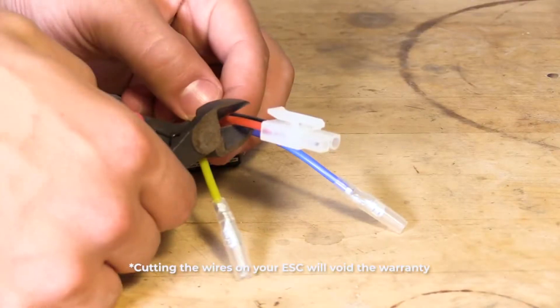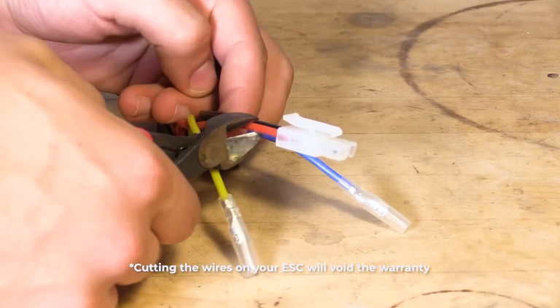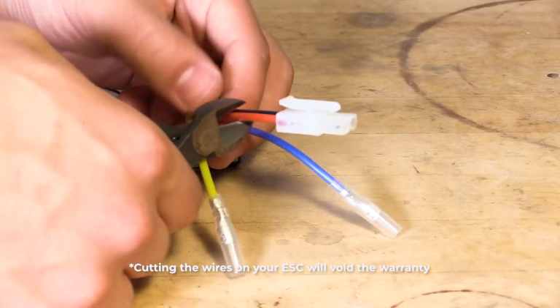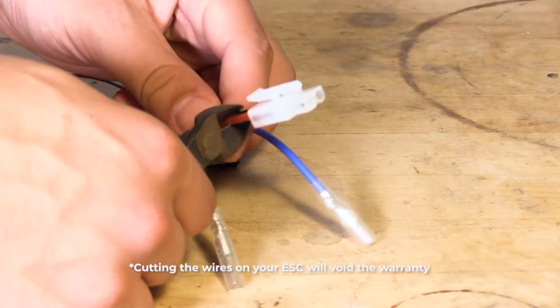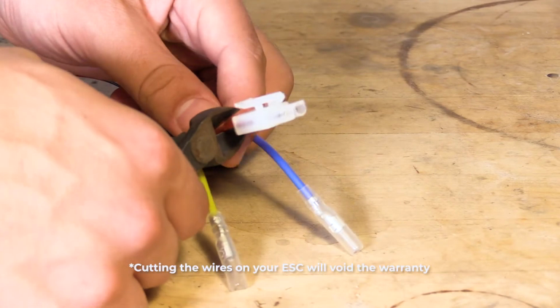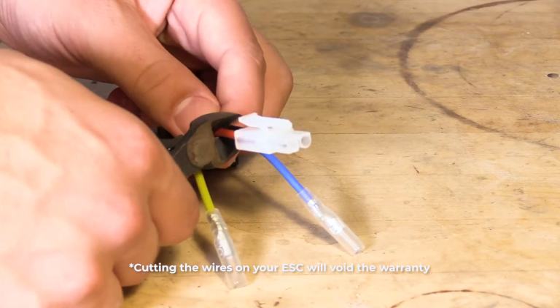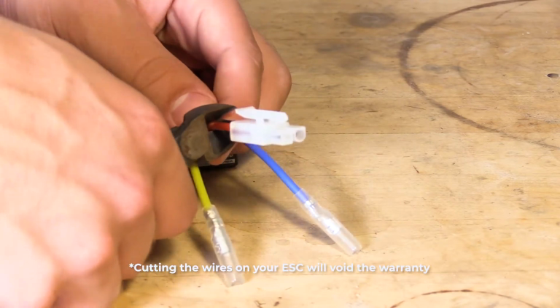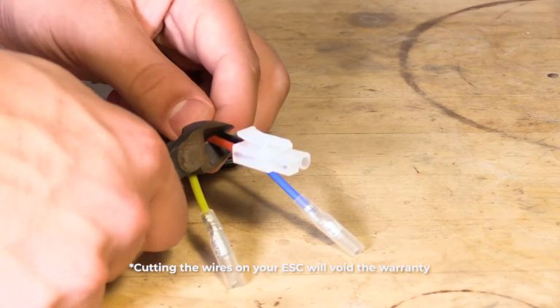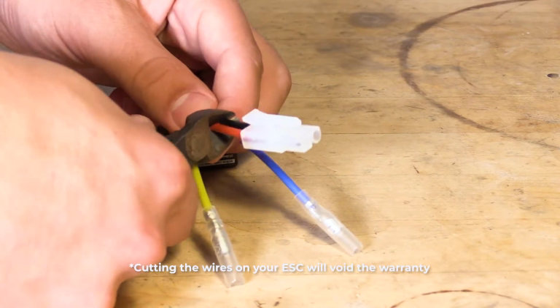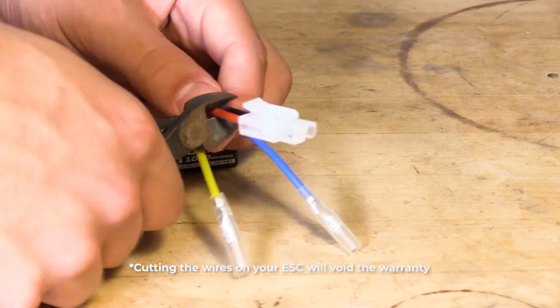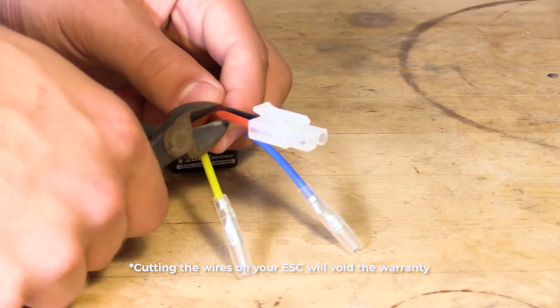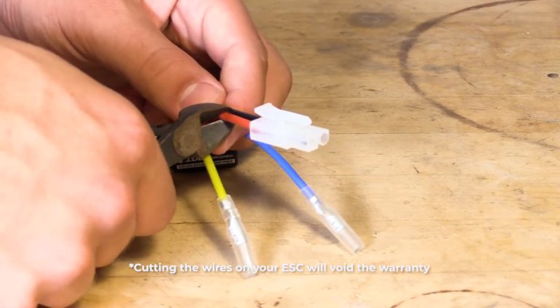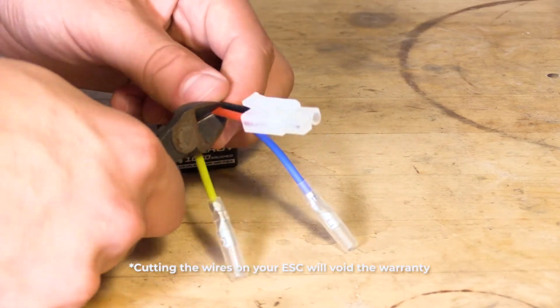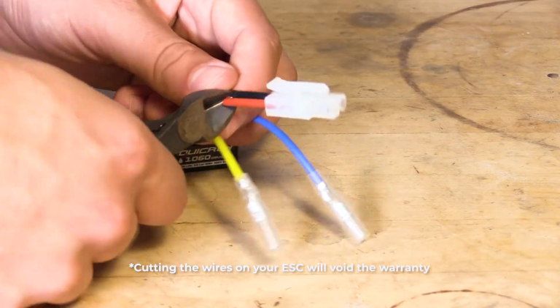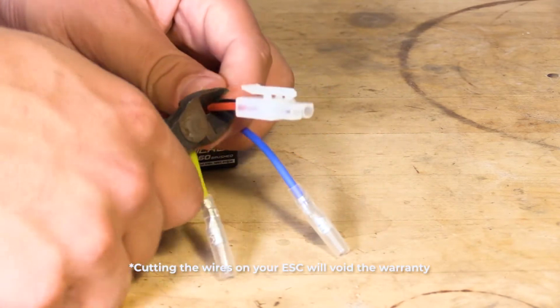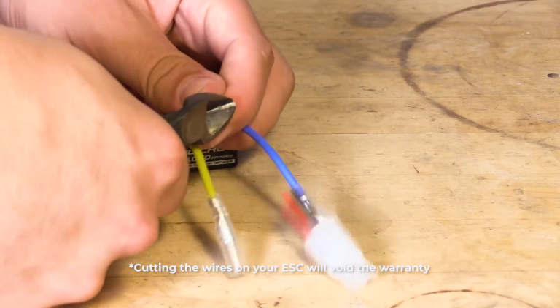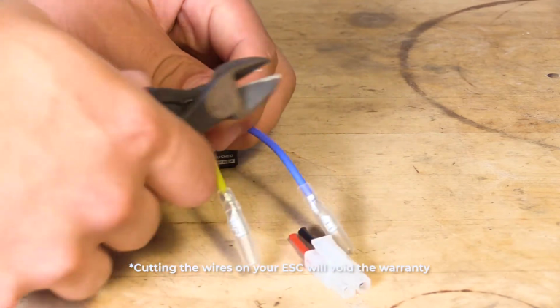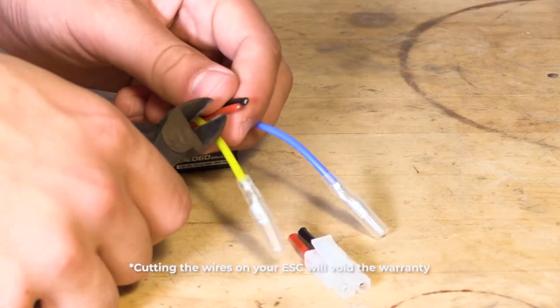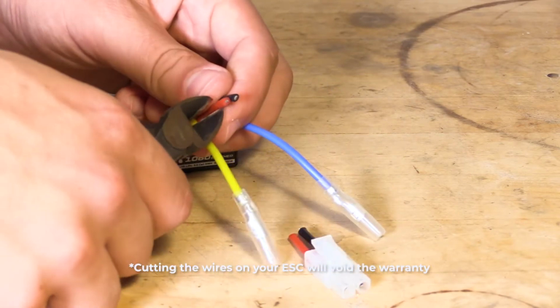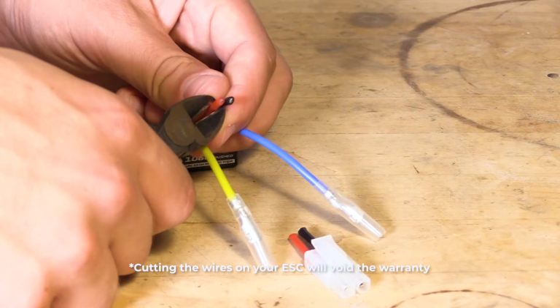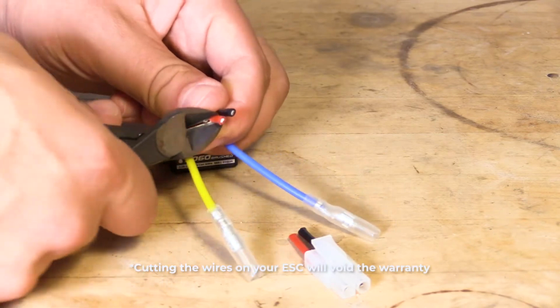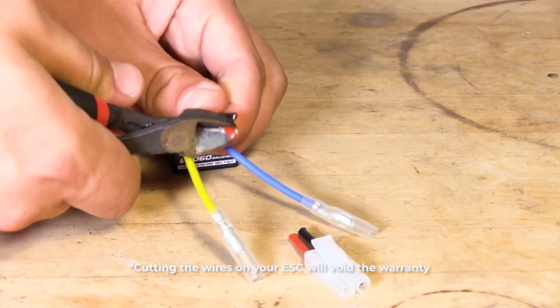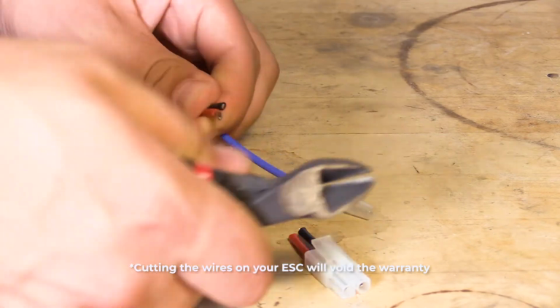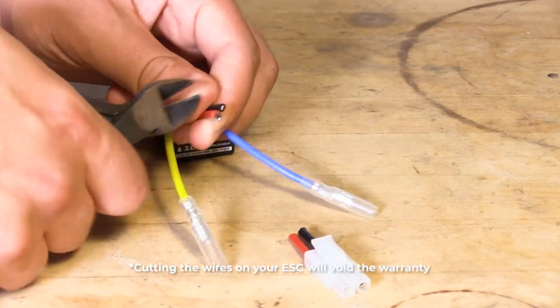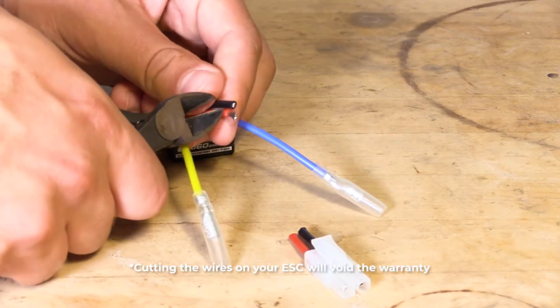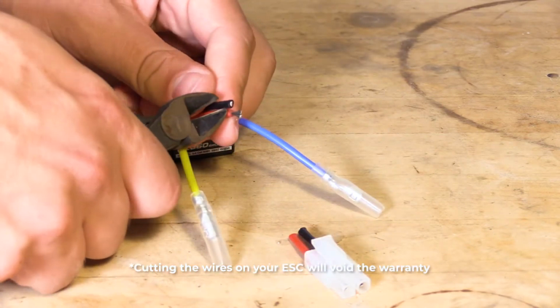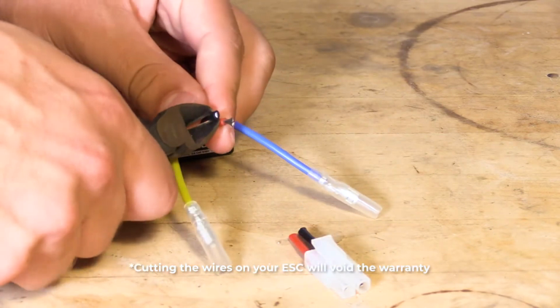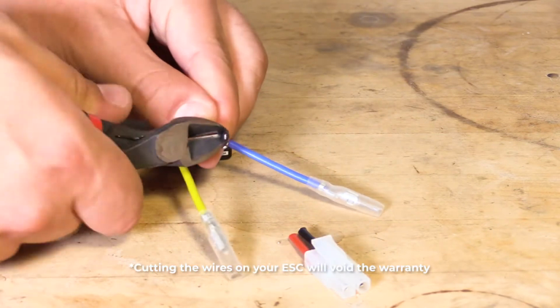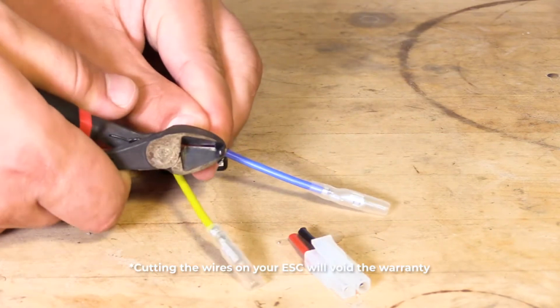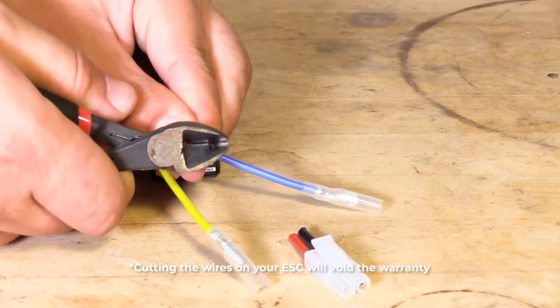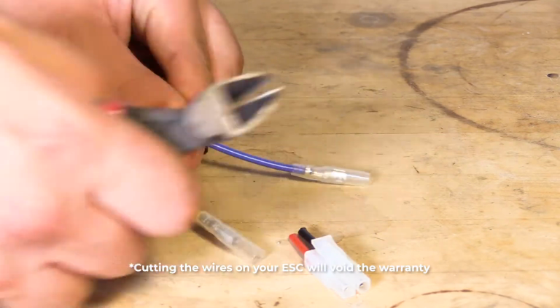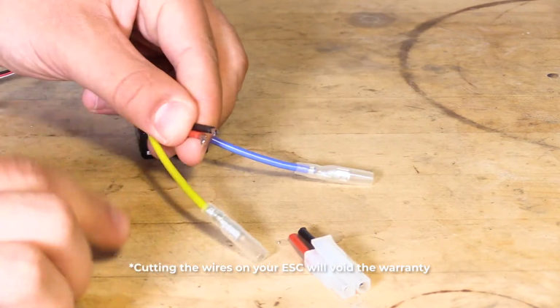Before installing the ESC, make sure that the battery connector is compatible with the kind of batteries you use in your vehicle. I will remove the stock Hobbywing connector and replace it with a Traxxas connector.